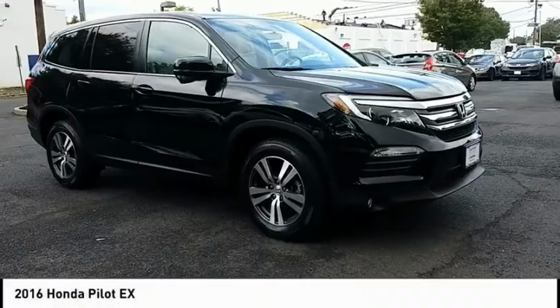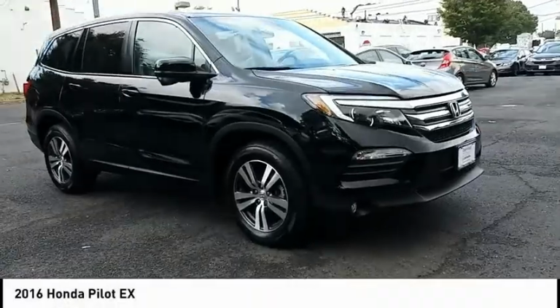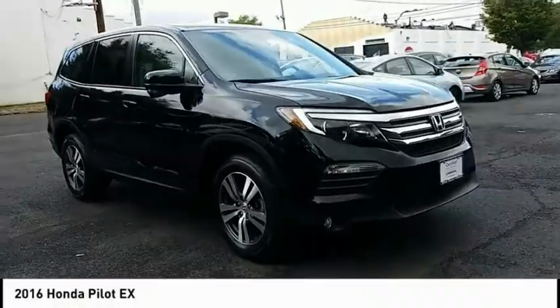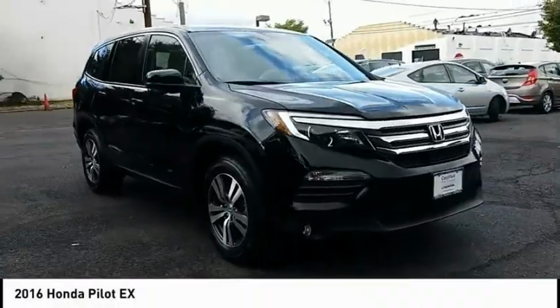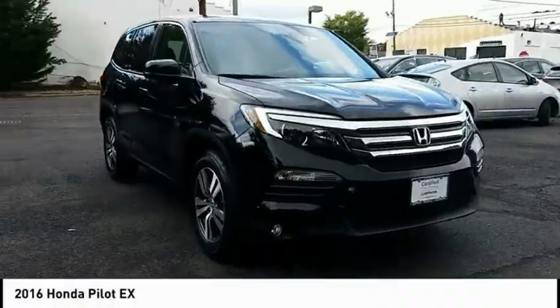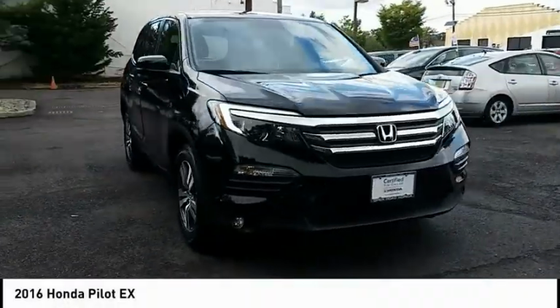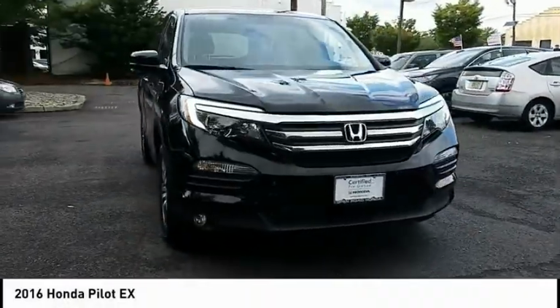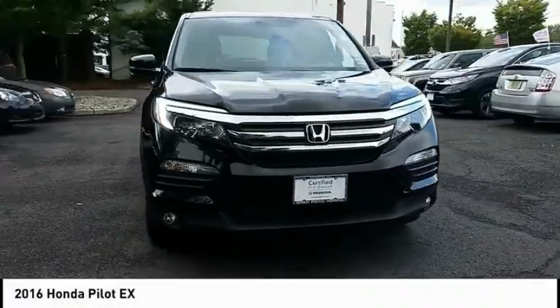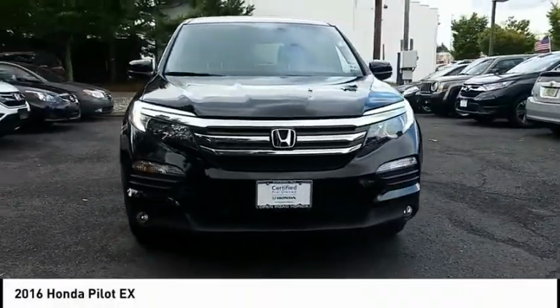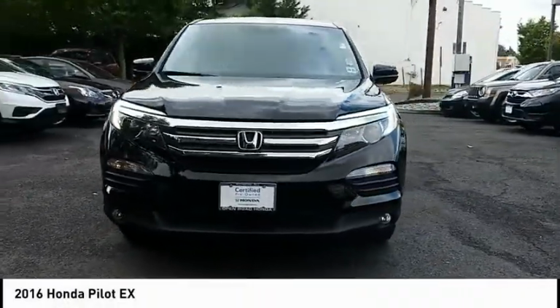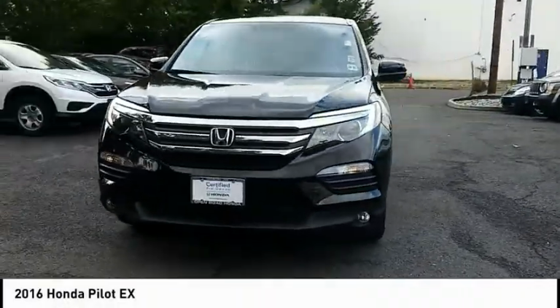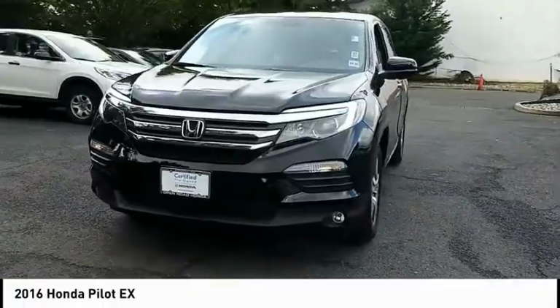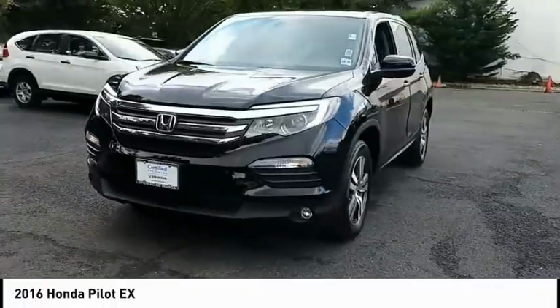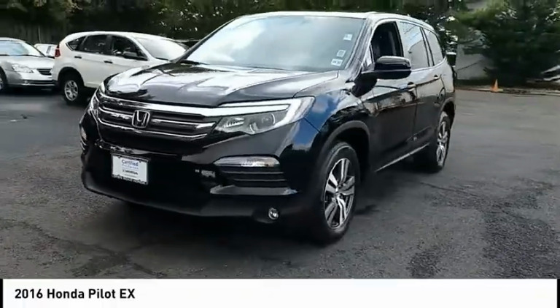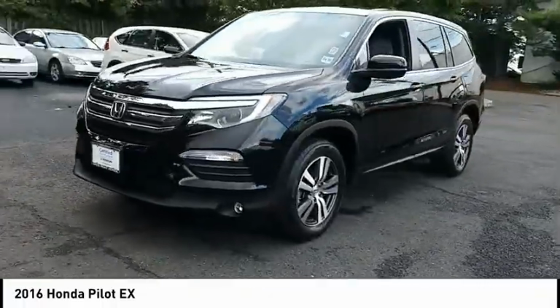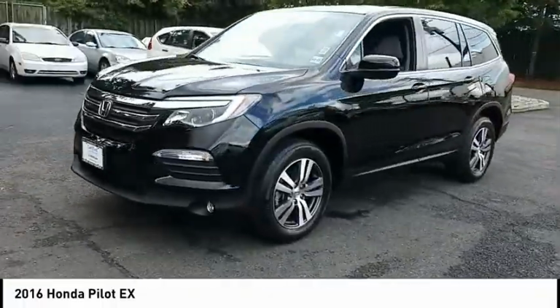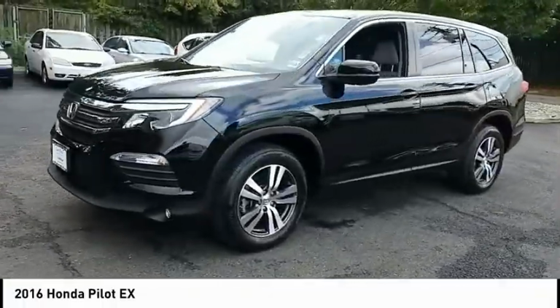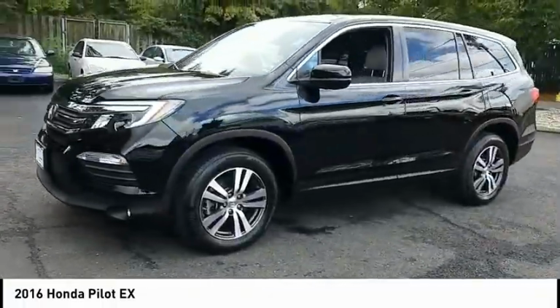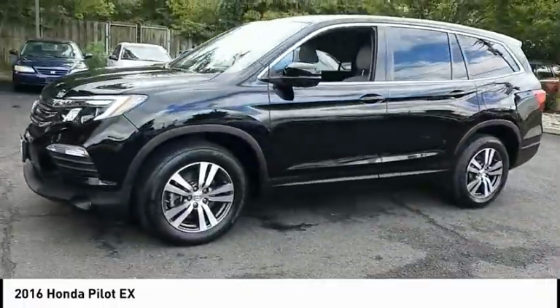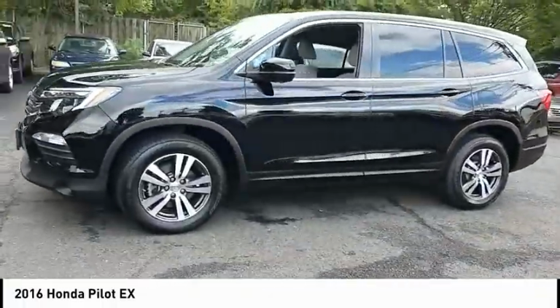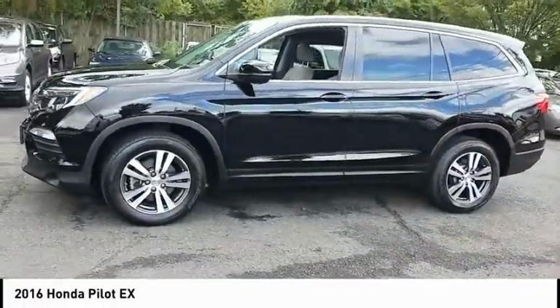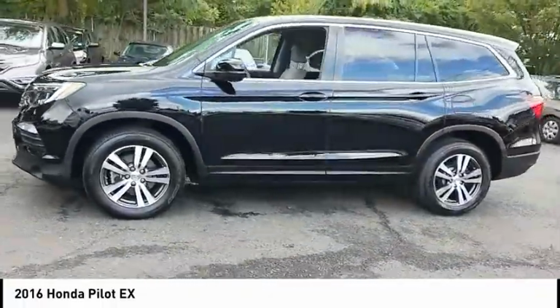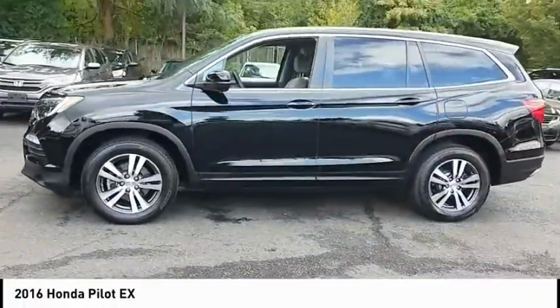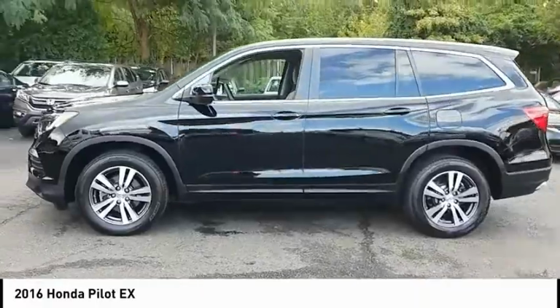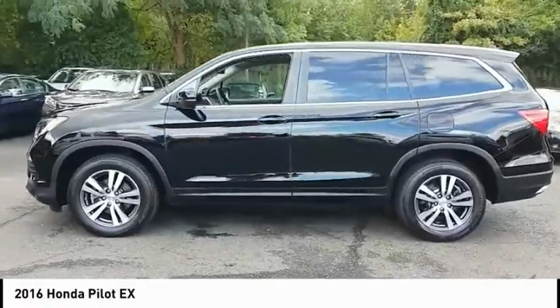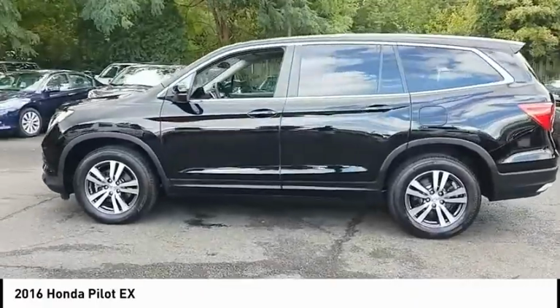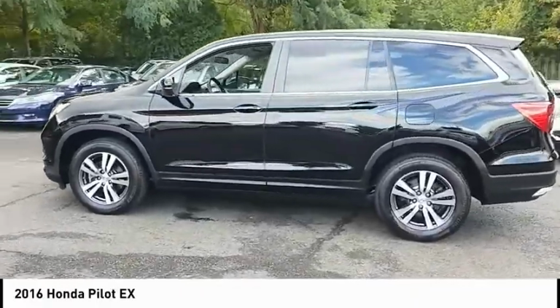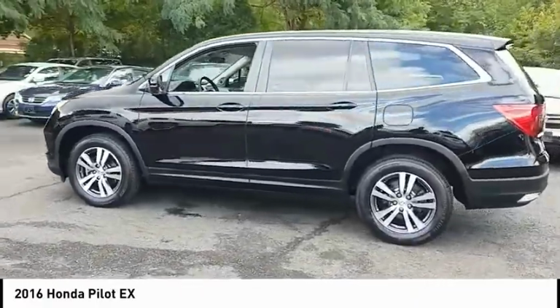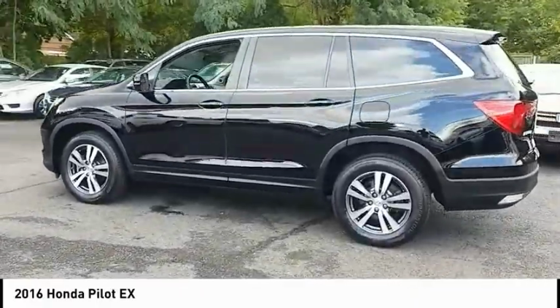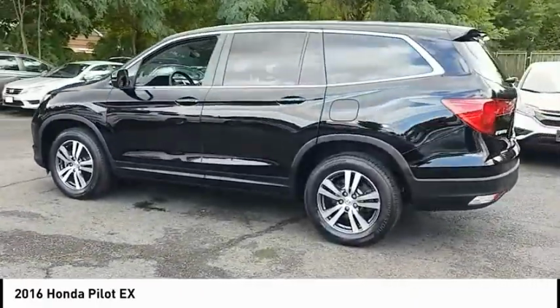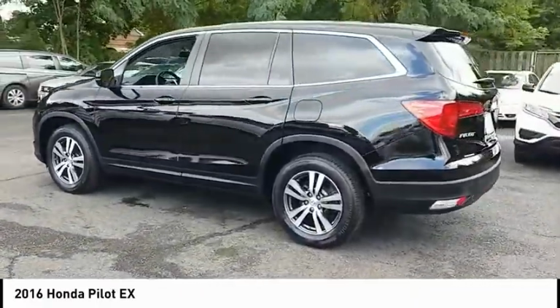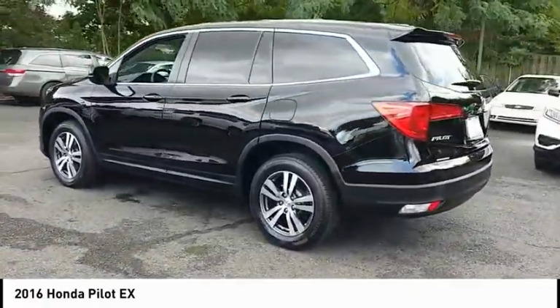Looking for the right vehicle? Check out the 2016 Pilot. Optimal utility. Indulgent interior. Powerful performer. You'll be ready for almost anything in the Honda Pilot, and it is priced below $25,000.